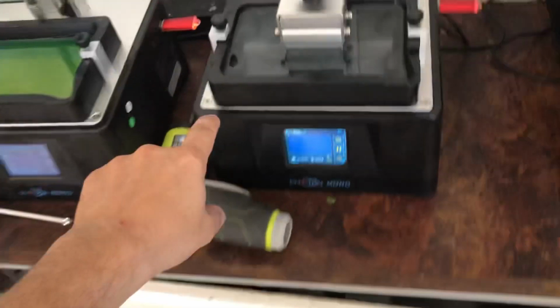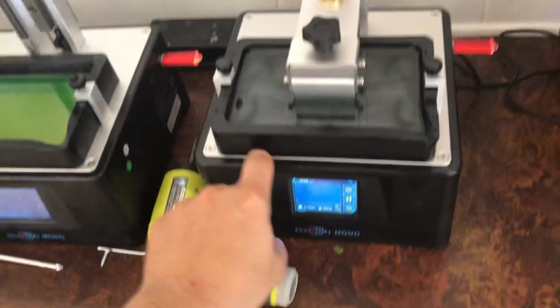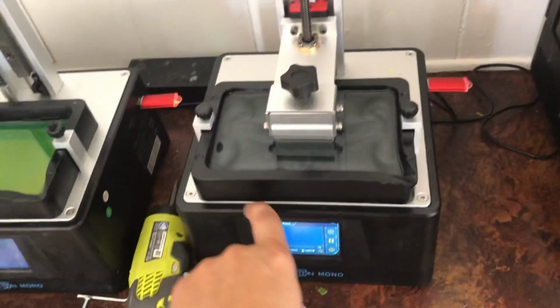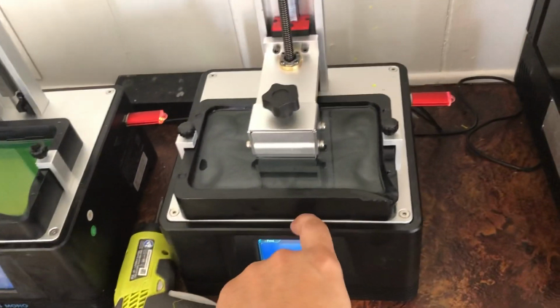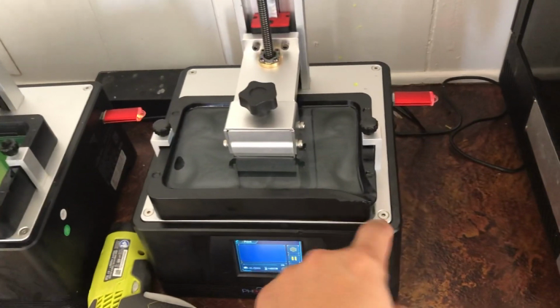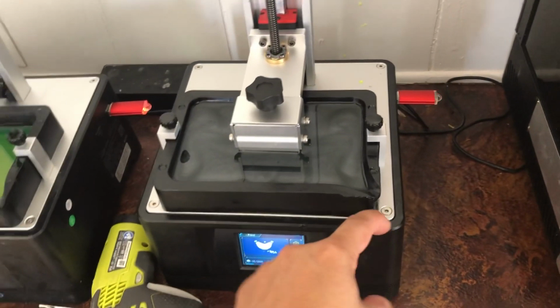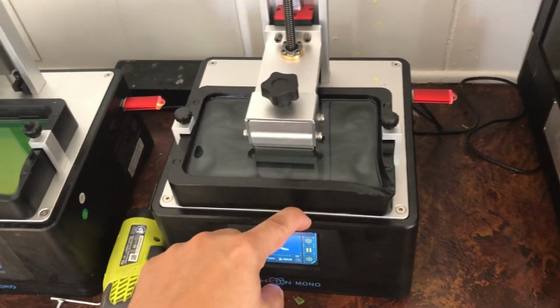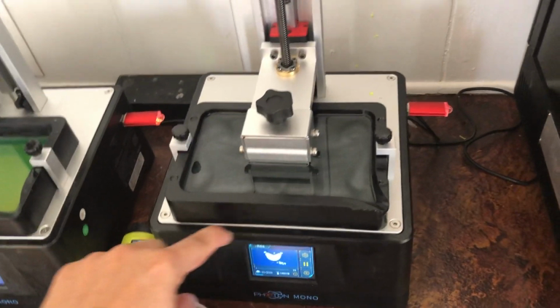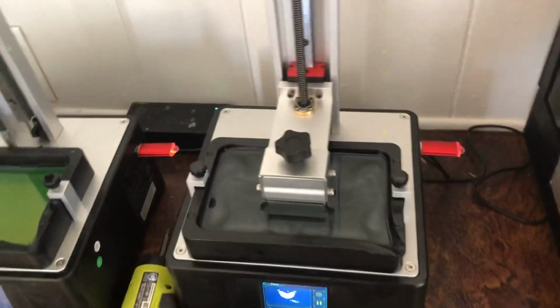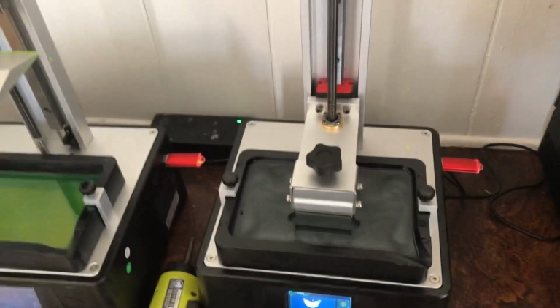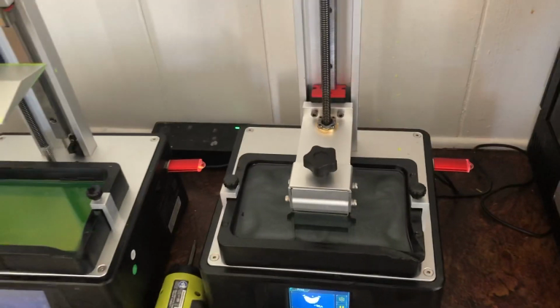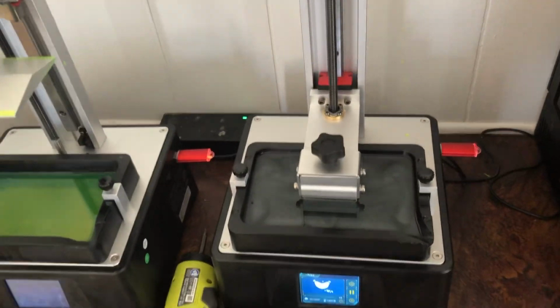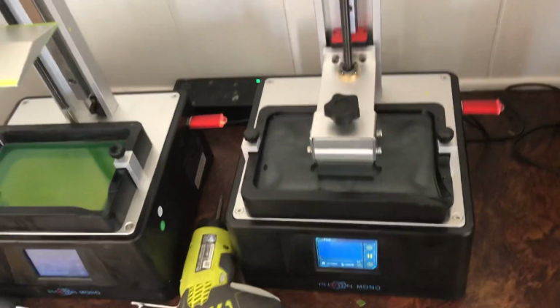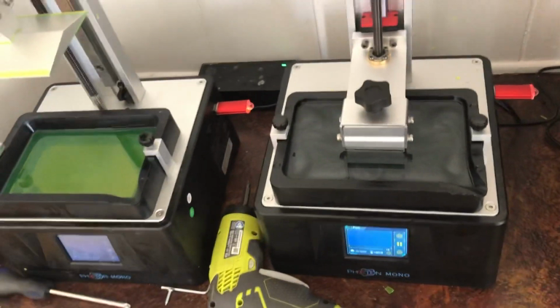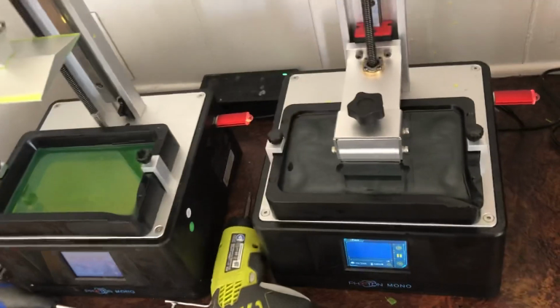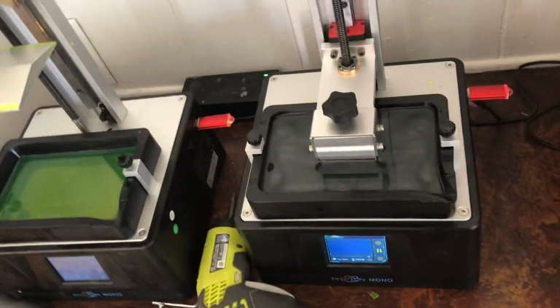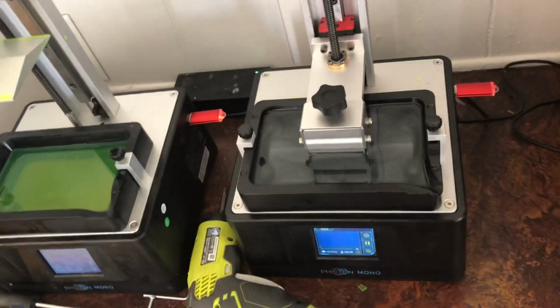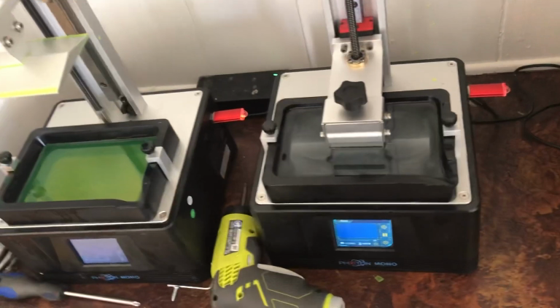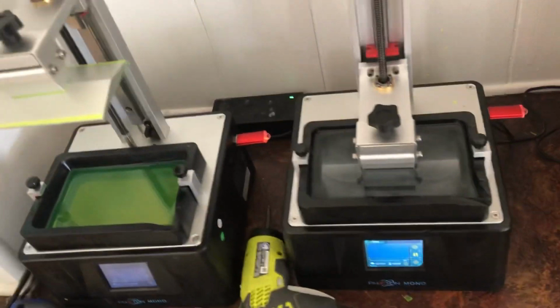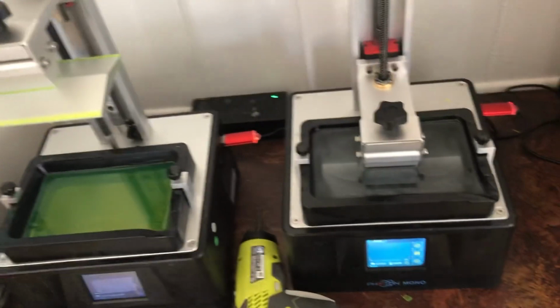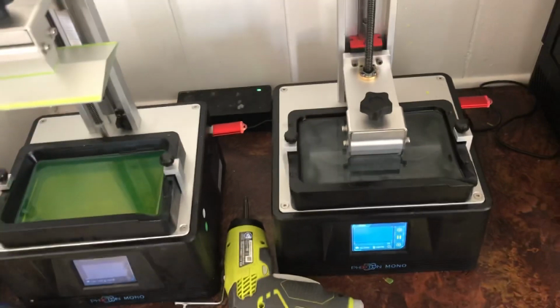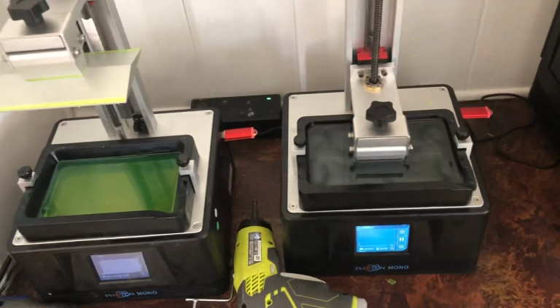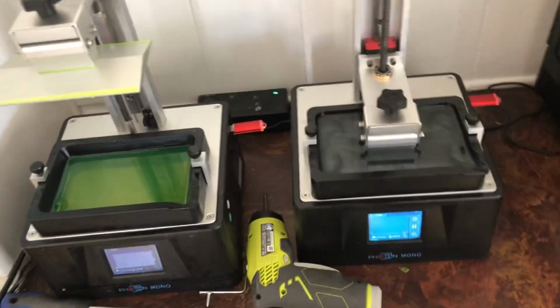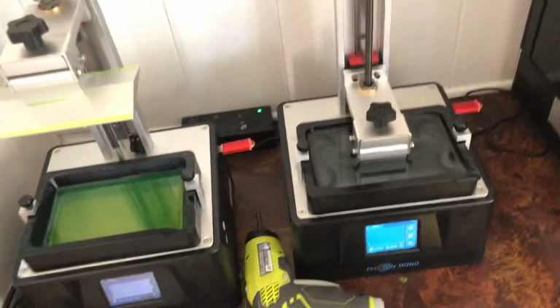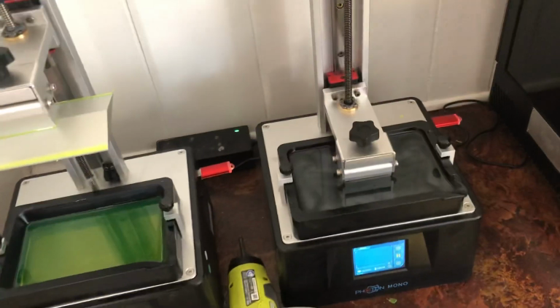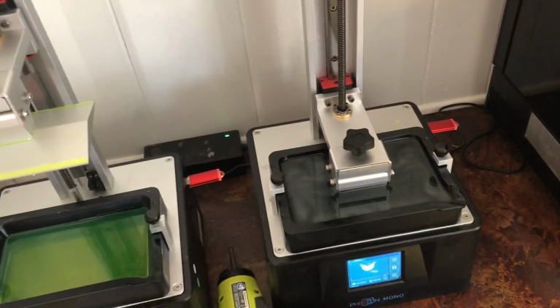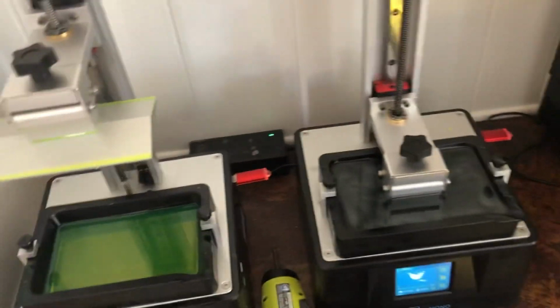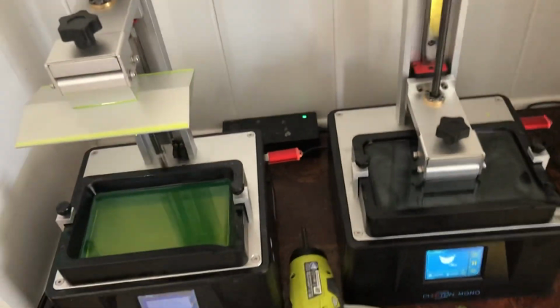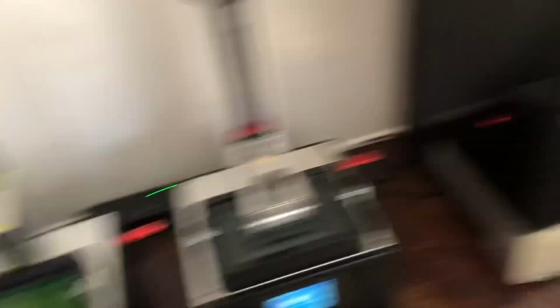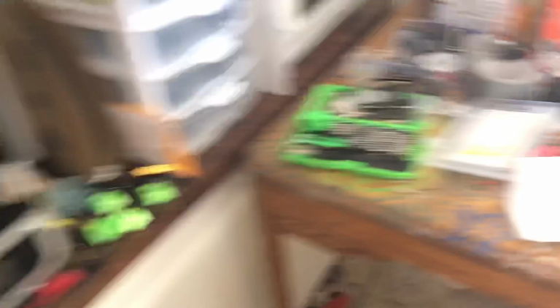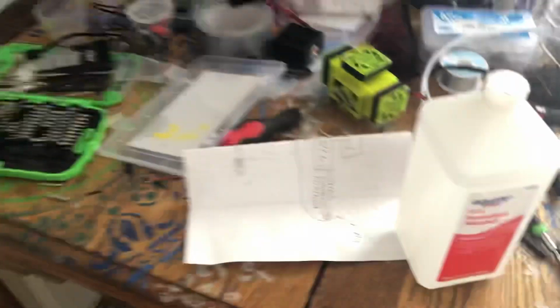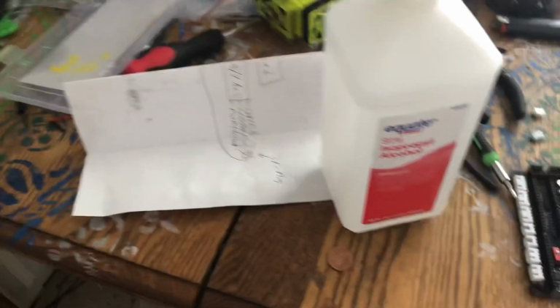For example, cleaning off the resin from your Photon Mono — because 91% breaks down the plastic and glues your lids on. That's how you make 99% isopropyl out of 91%. If you use 70%, you just need more salt.